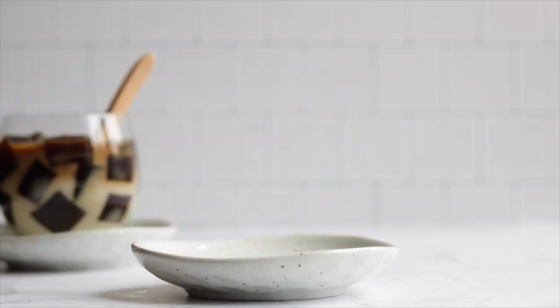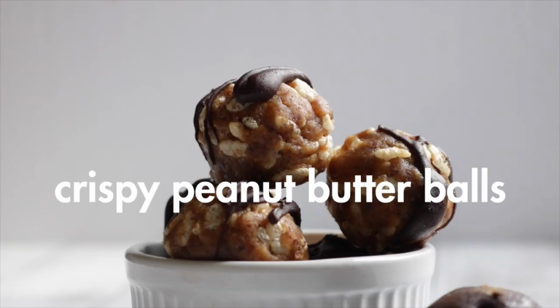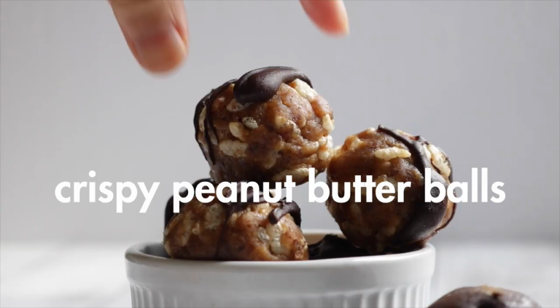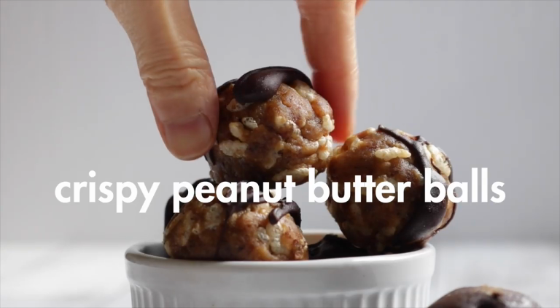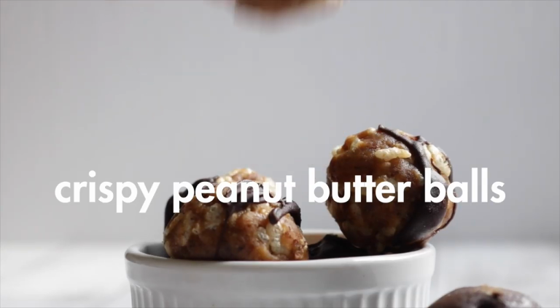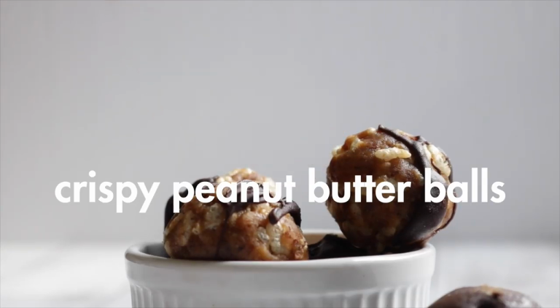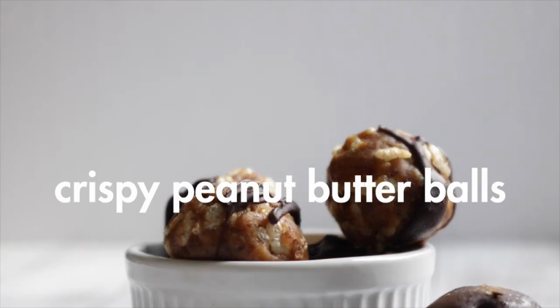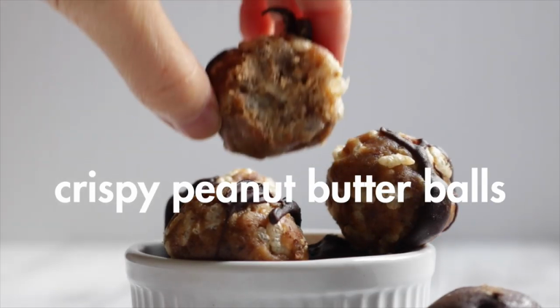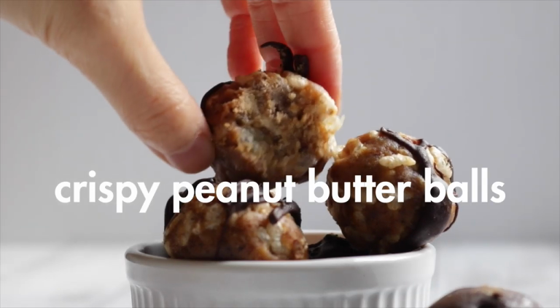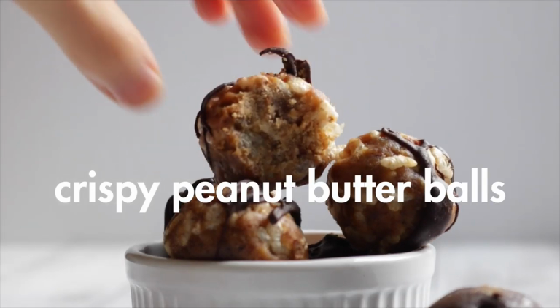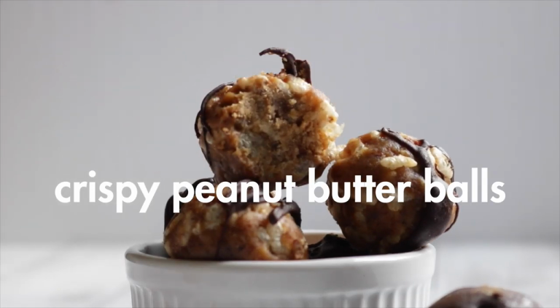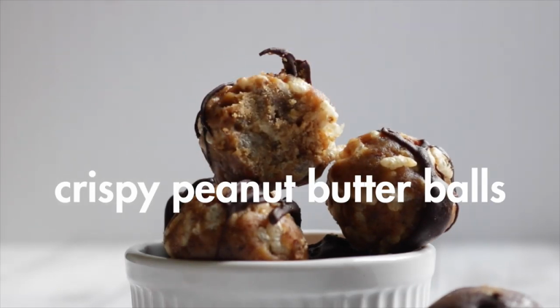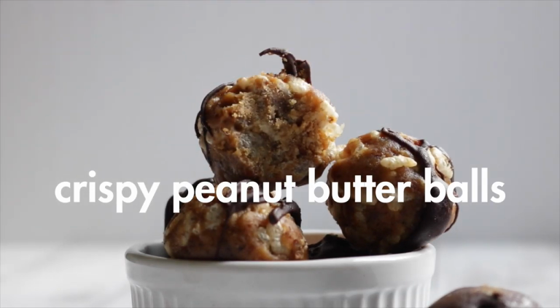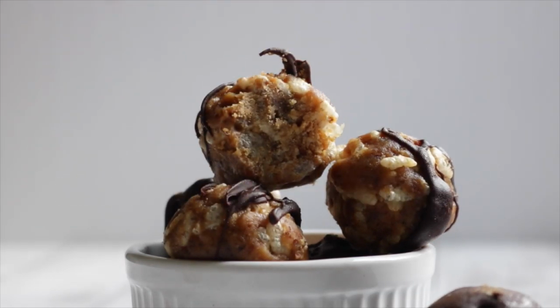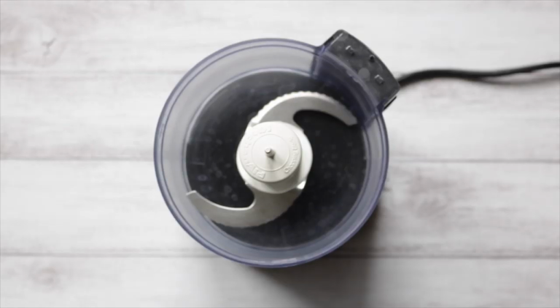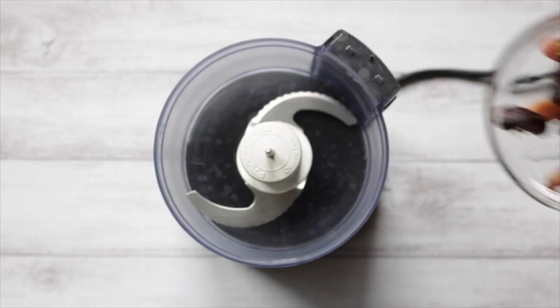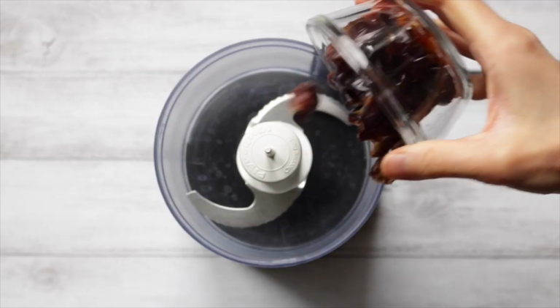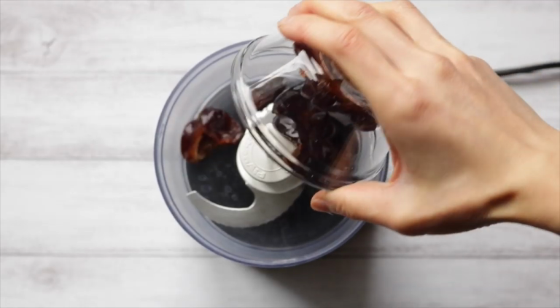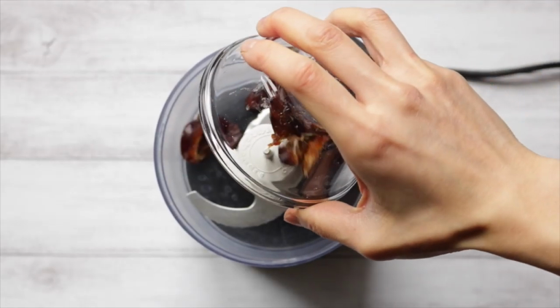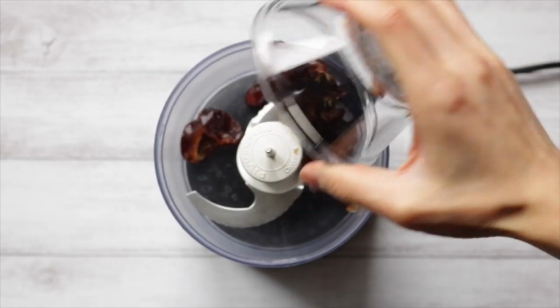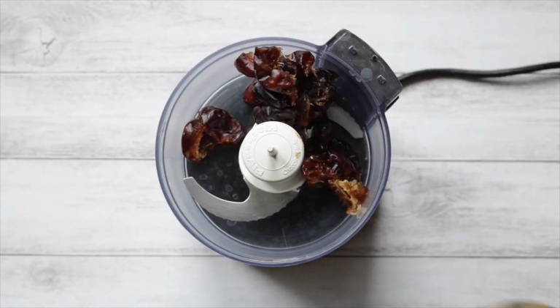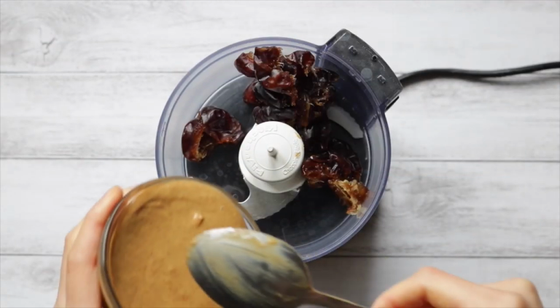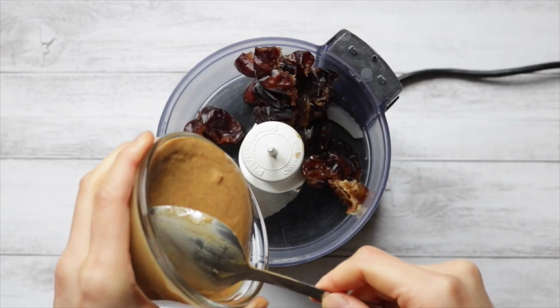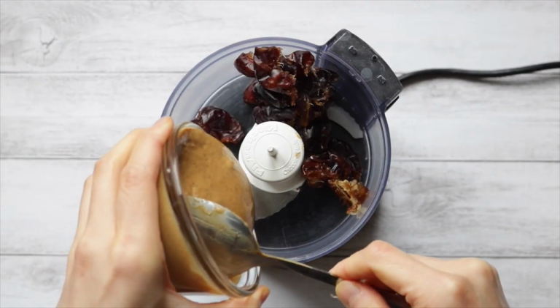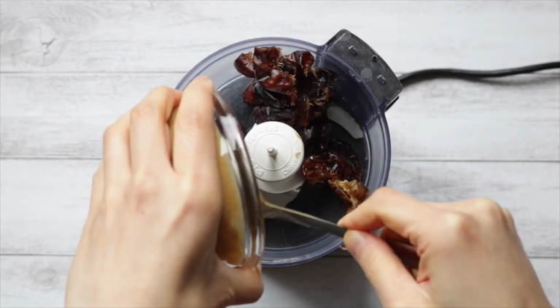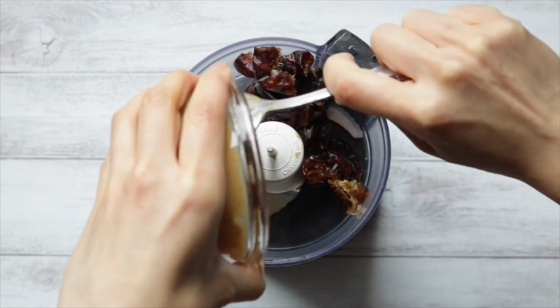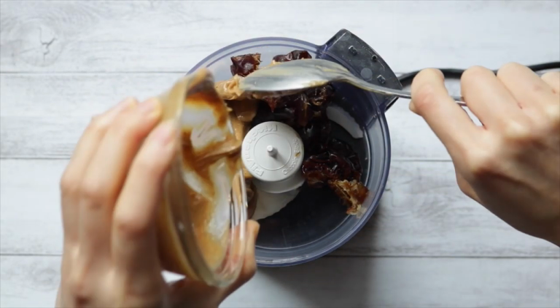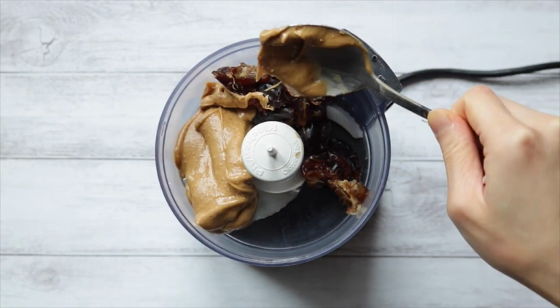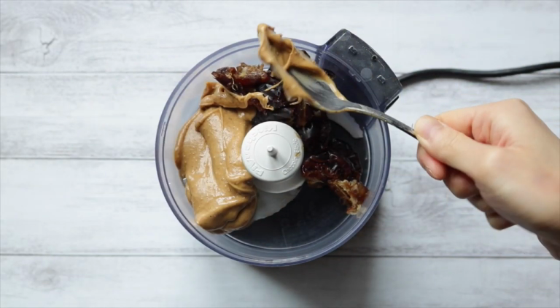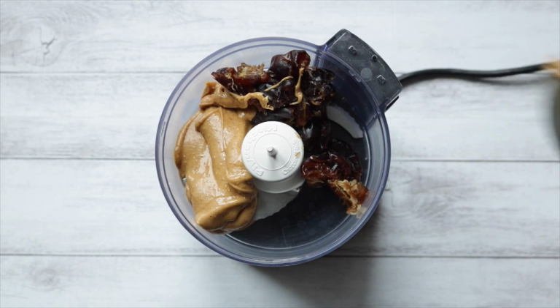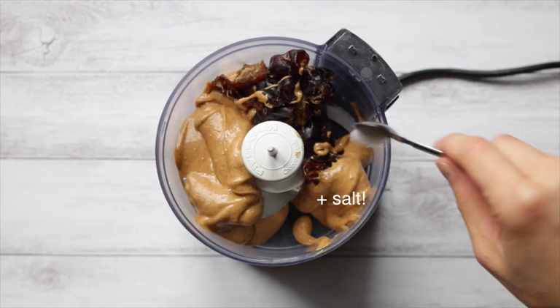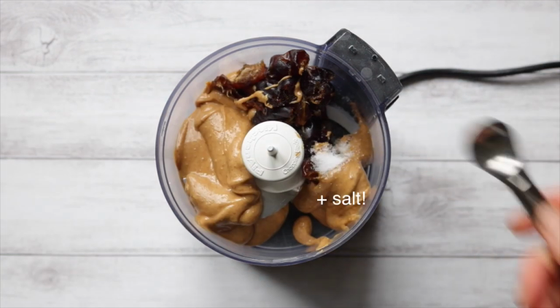Moving on to recipe number two: peanut butter crispy balls. Add the peanut butter and dates into a food processor and give it a whiz until combined and it forms a thick paste.